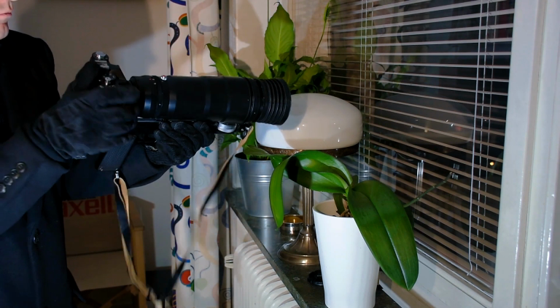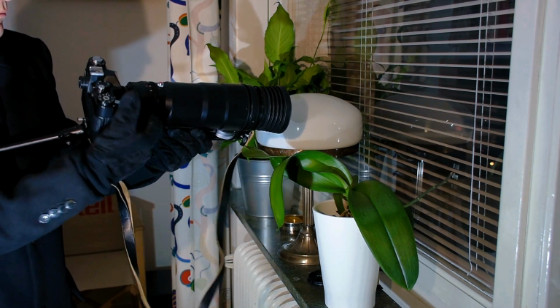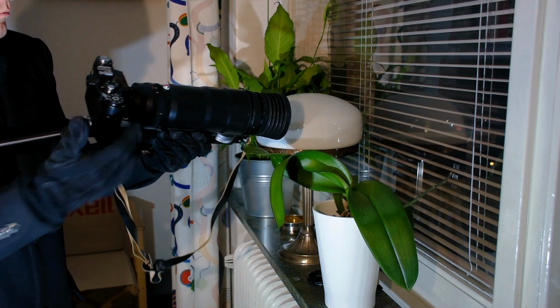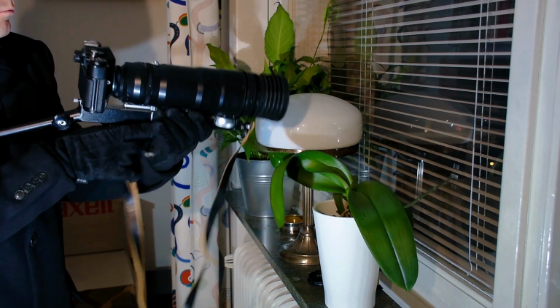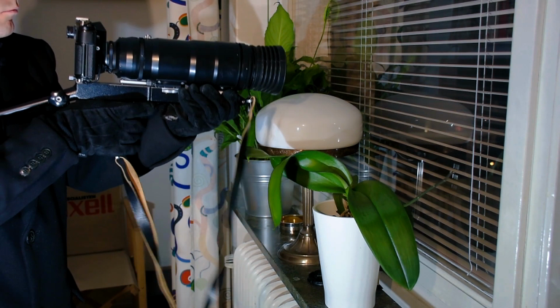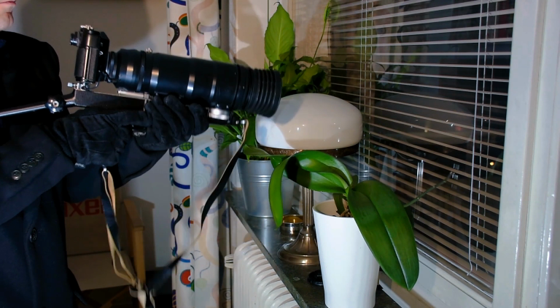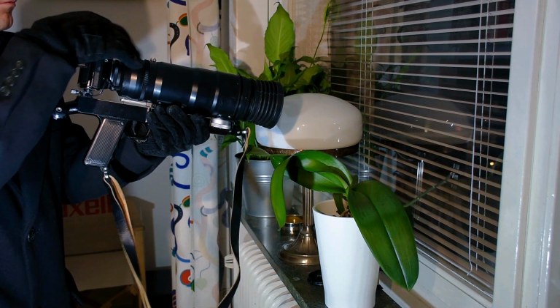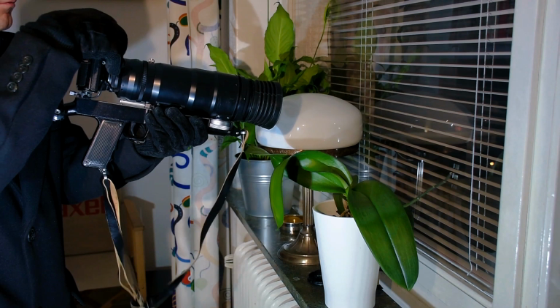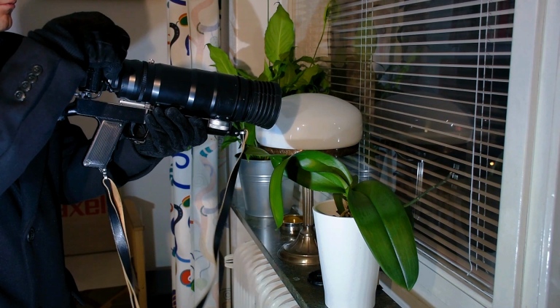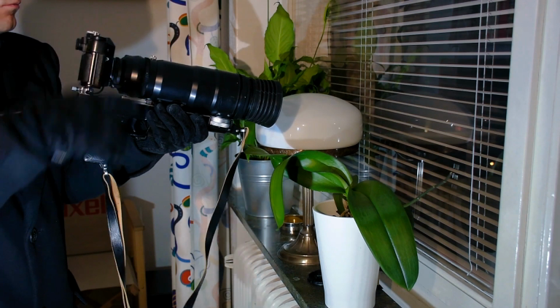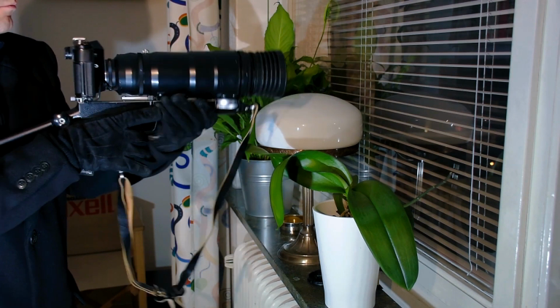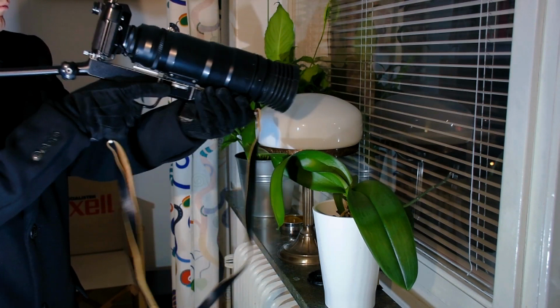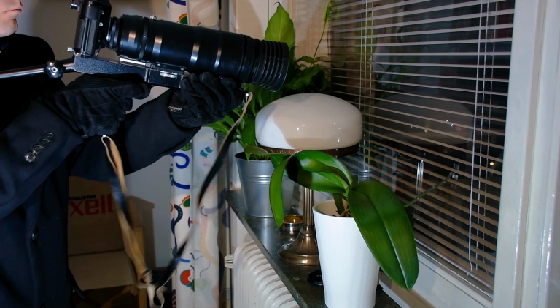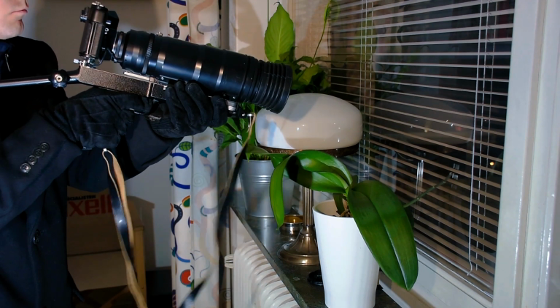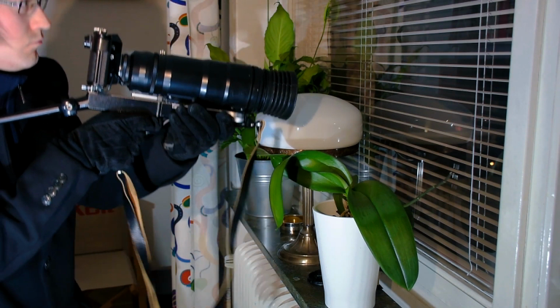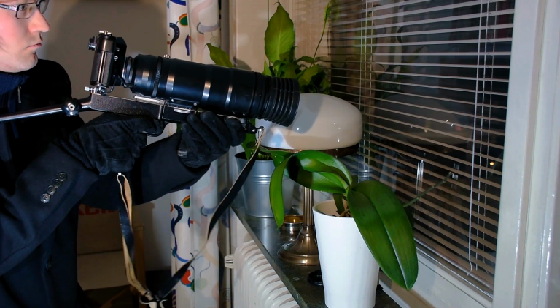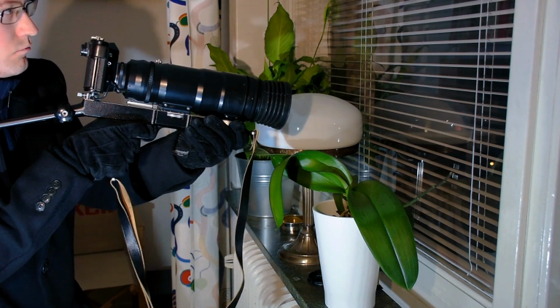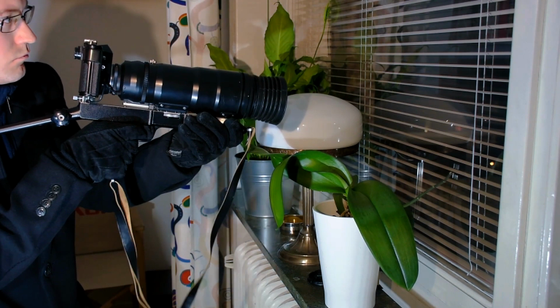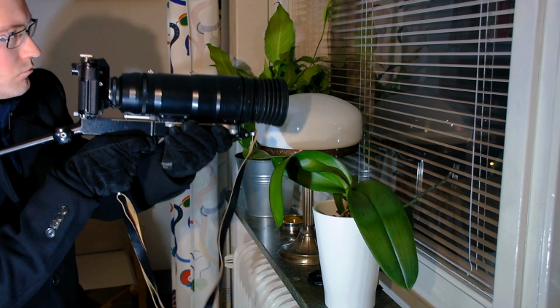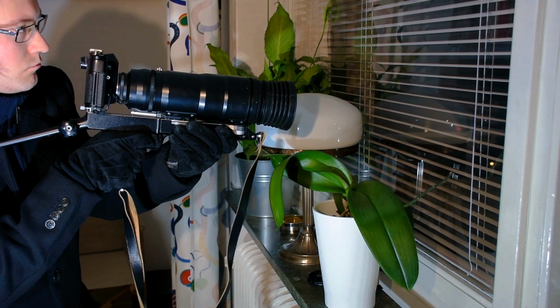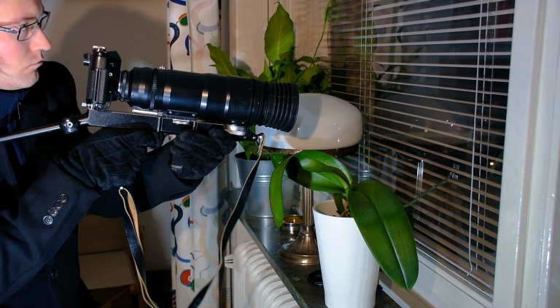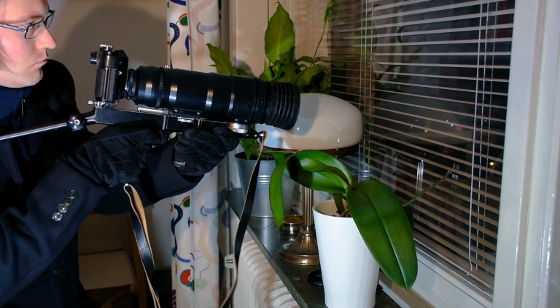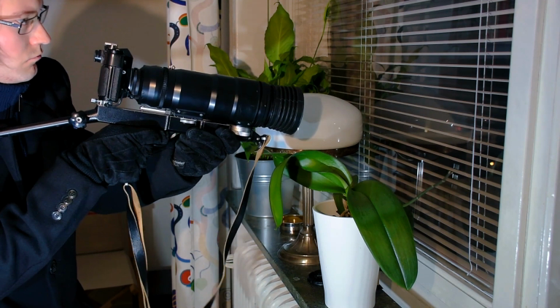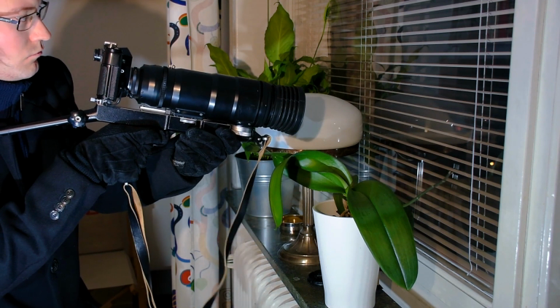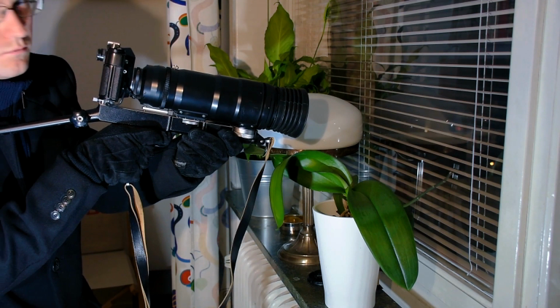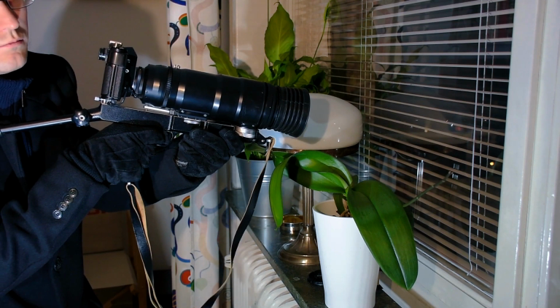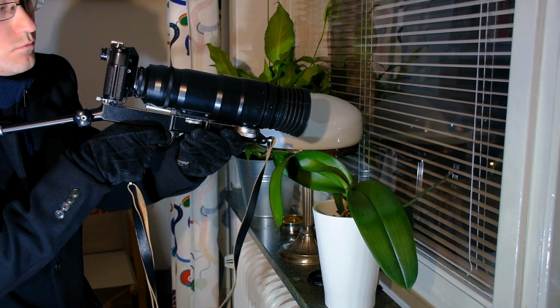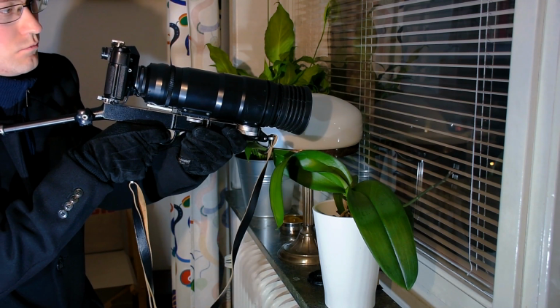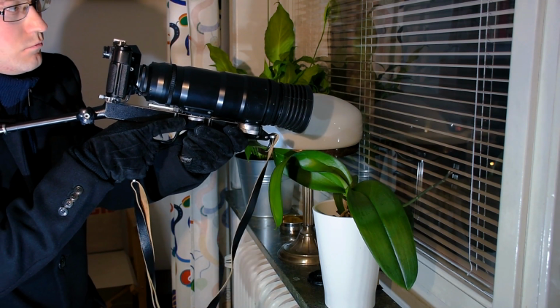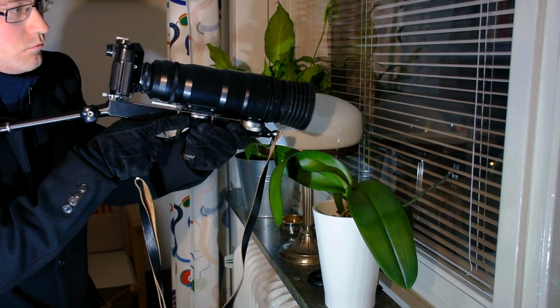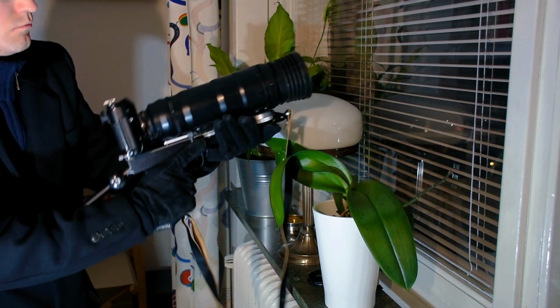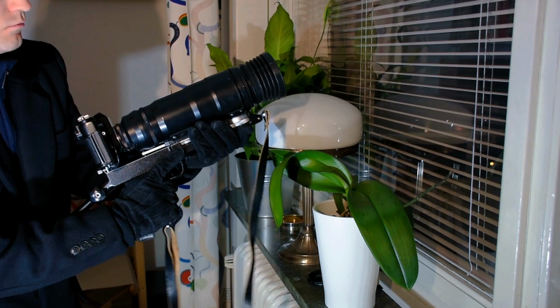As if it wasn't obvious, this is just the teaser trailer for the future video about the Zenit model 12 photo sniper. Have a nice rest of your day and see you in the next video. TB agency out.